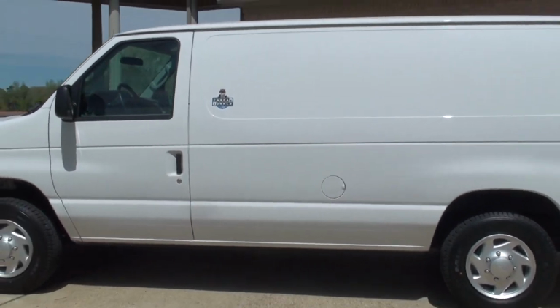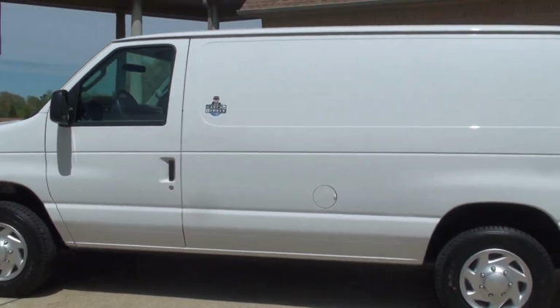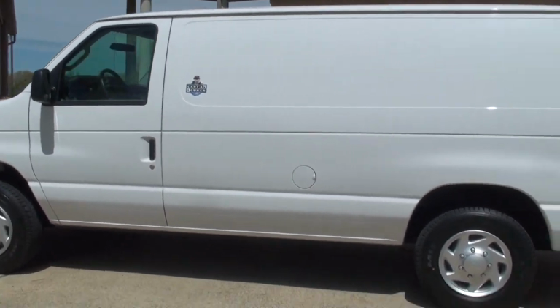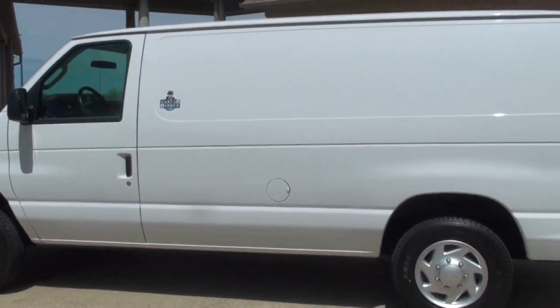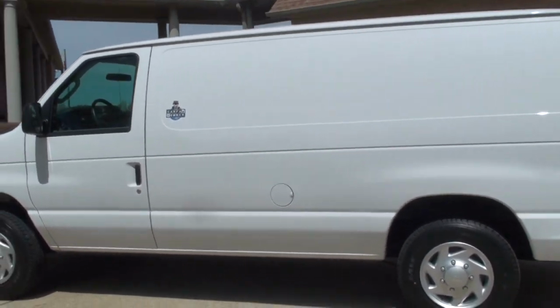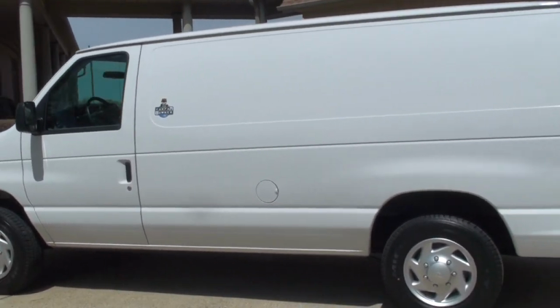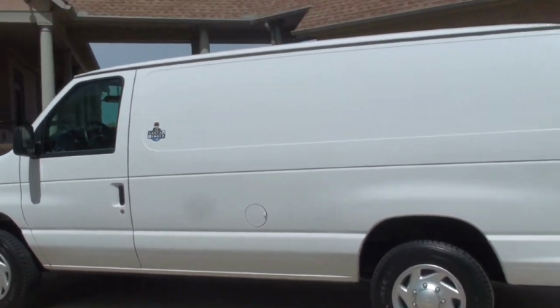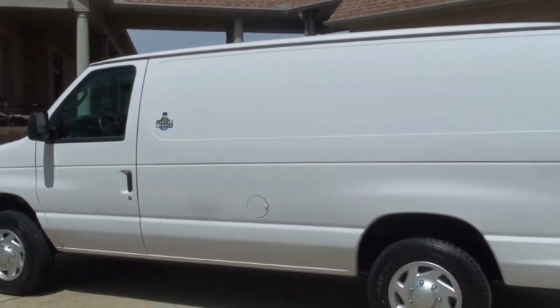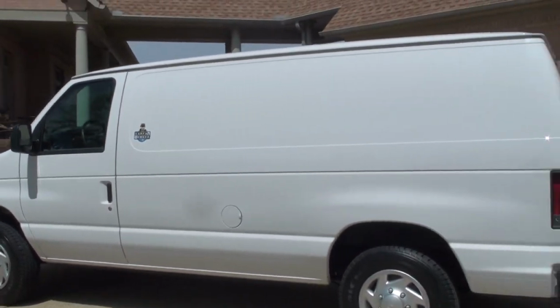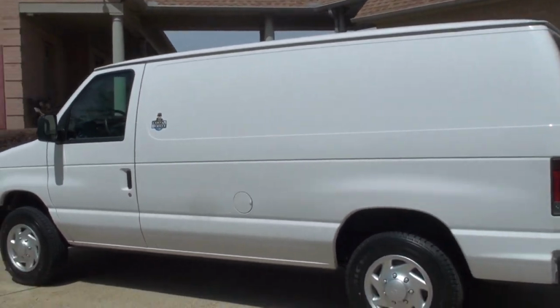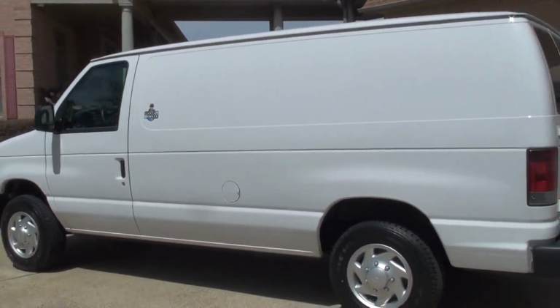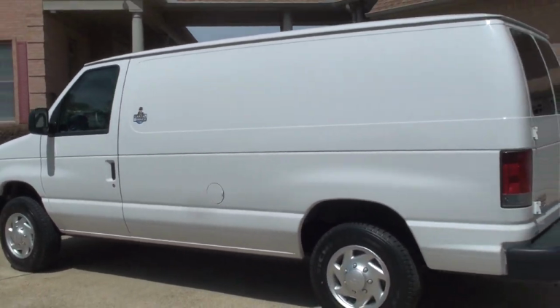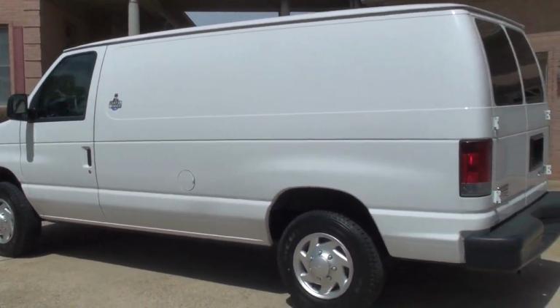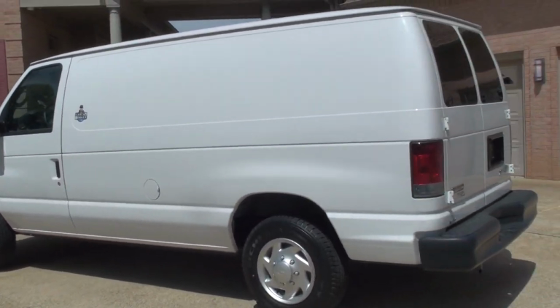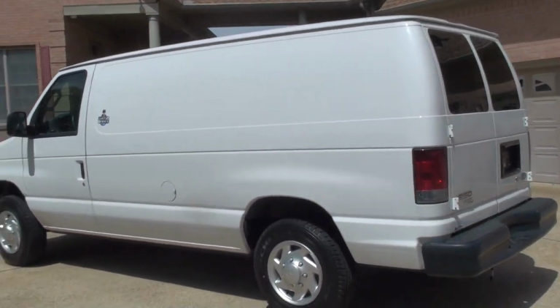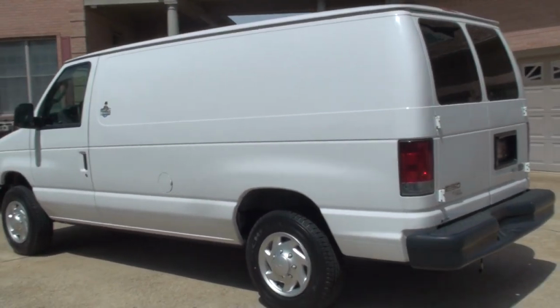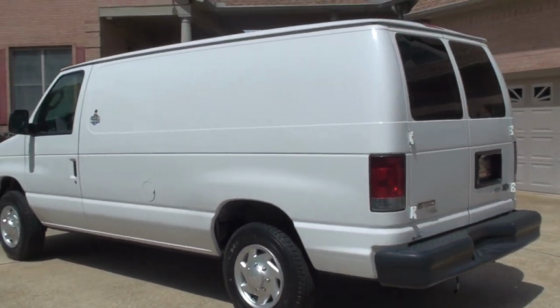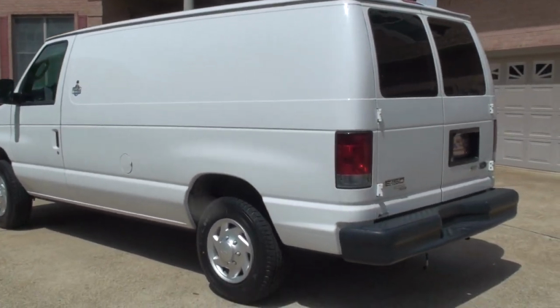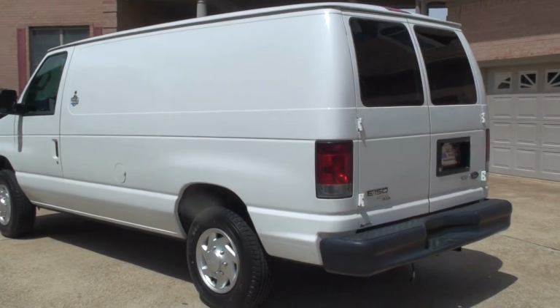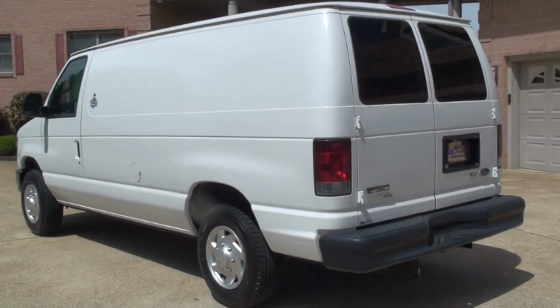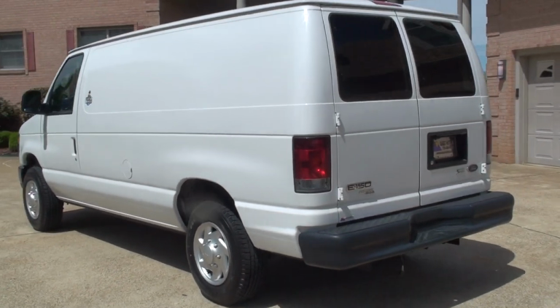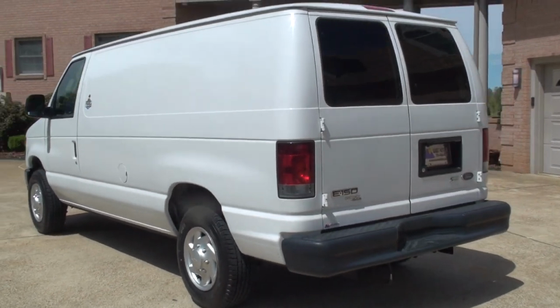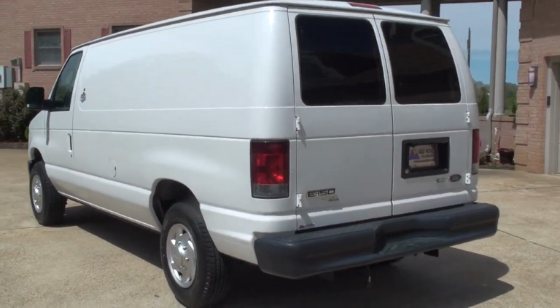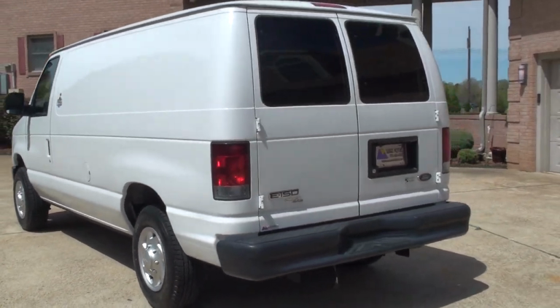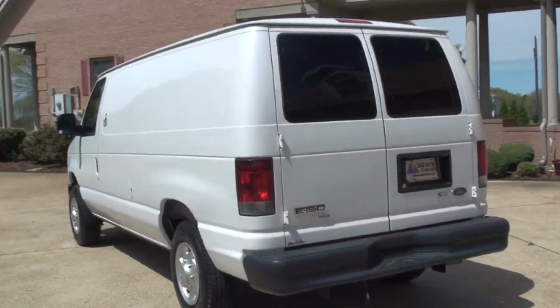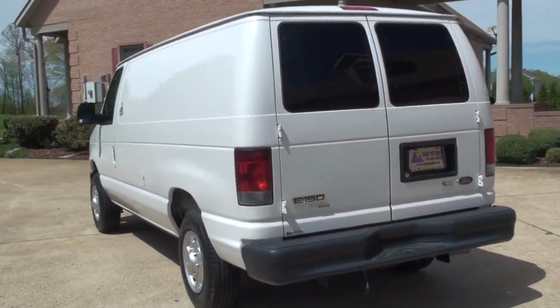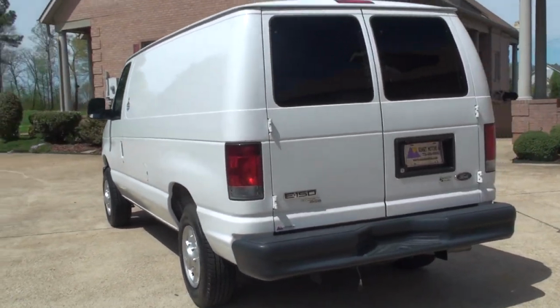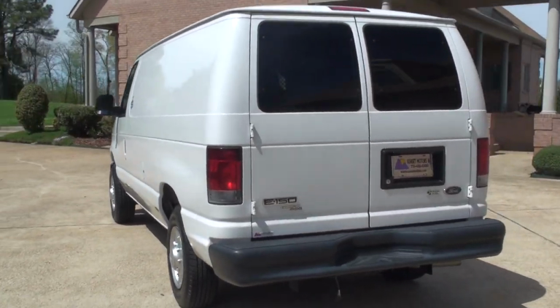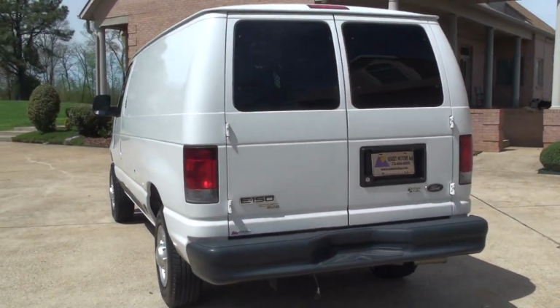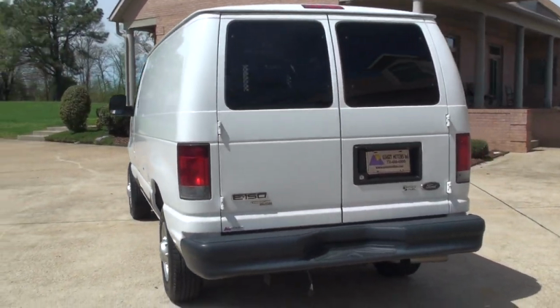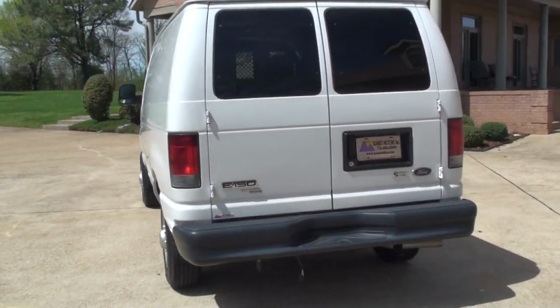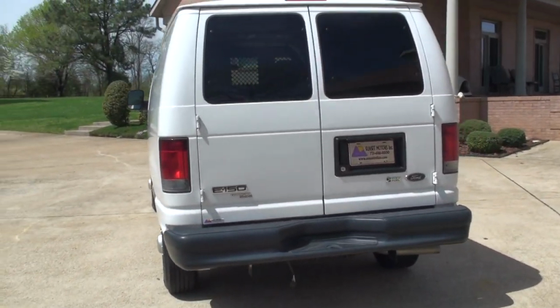Like new condition. No dents, no scratches. It's a local vehicle, a southern vehicle. No rust.